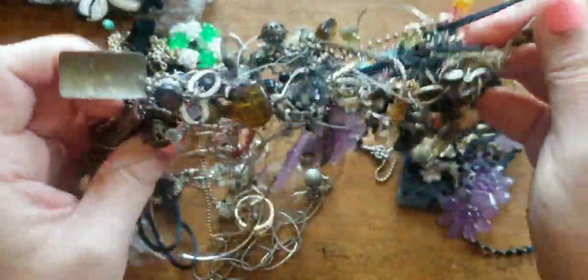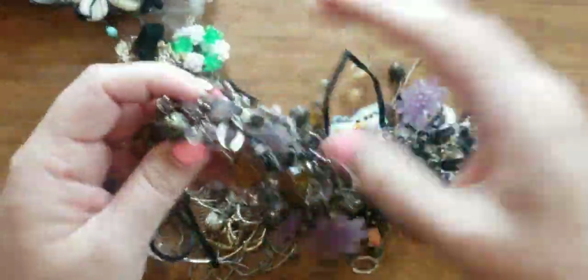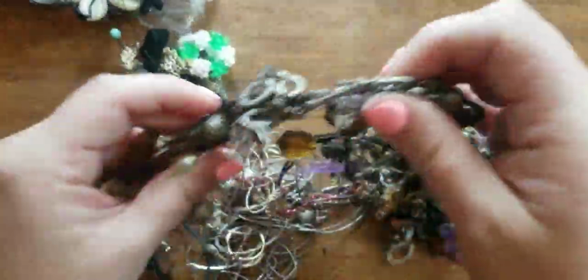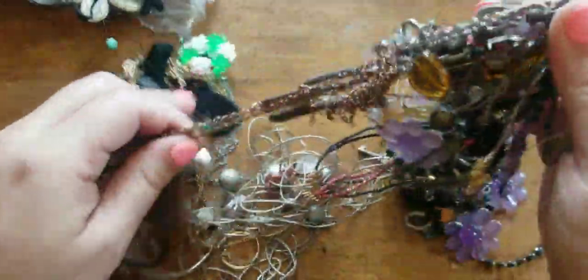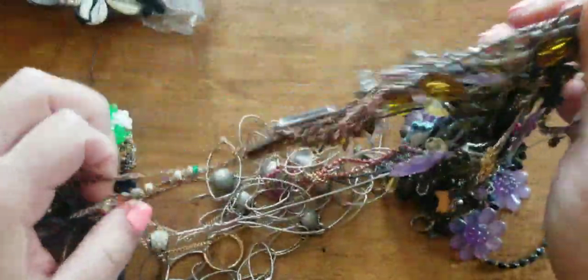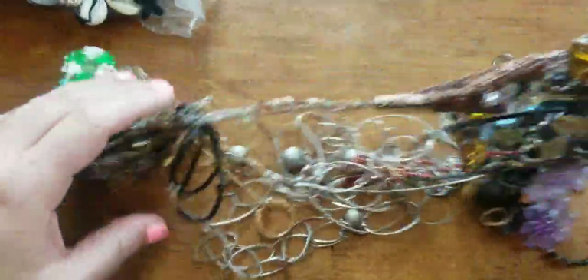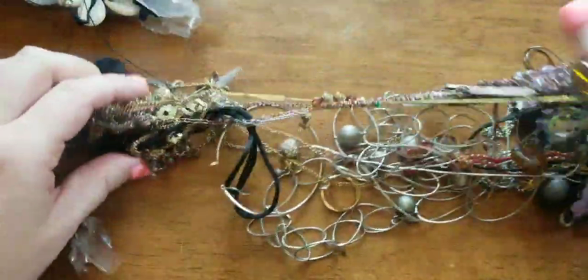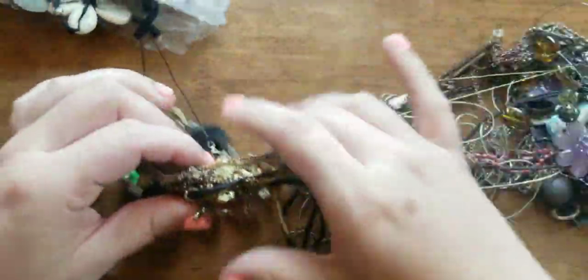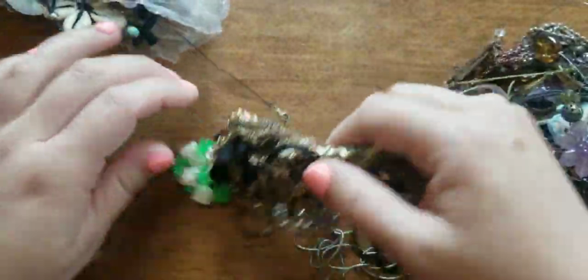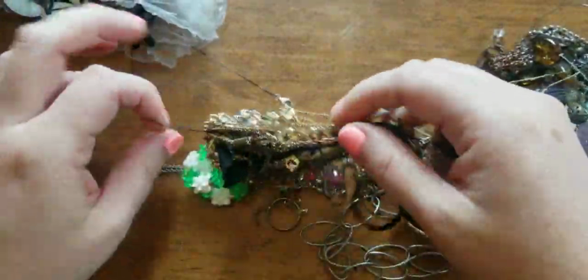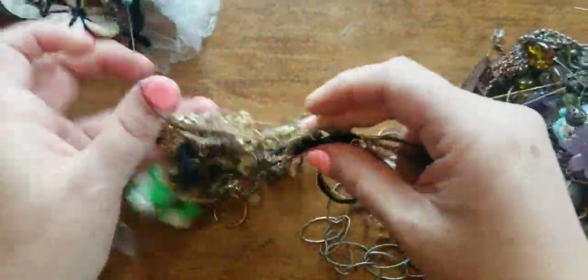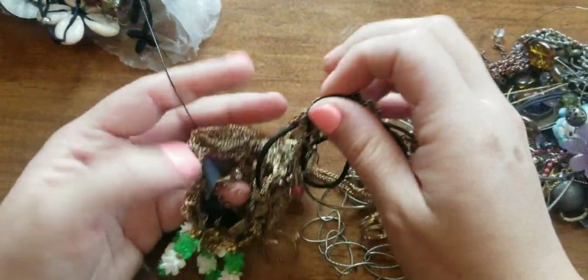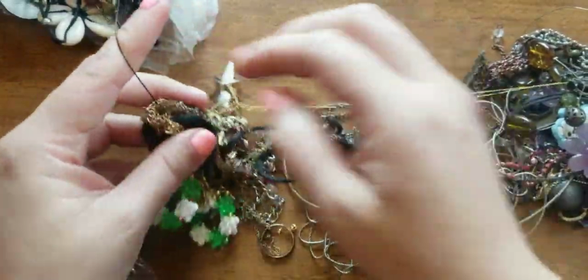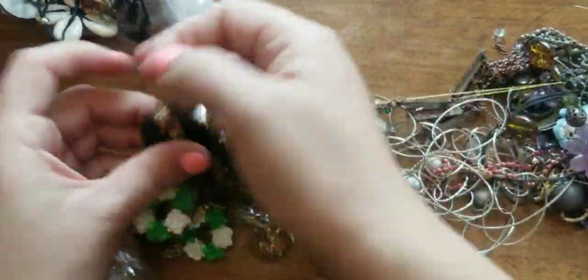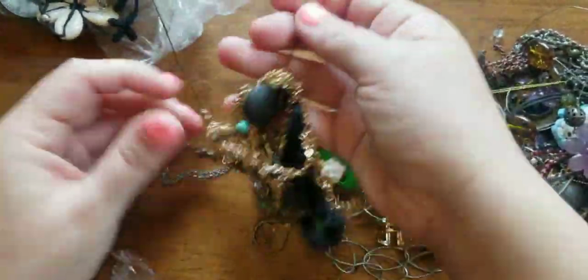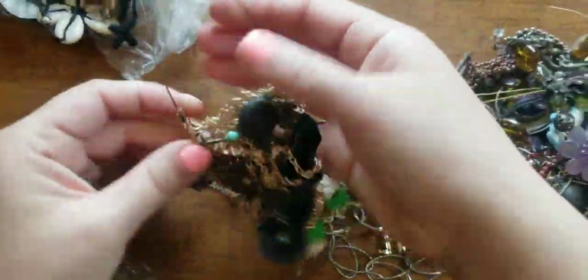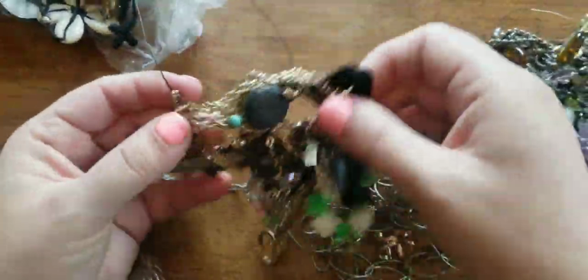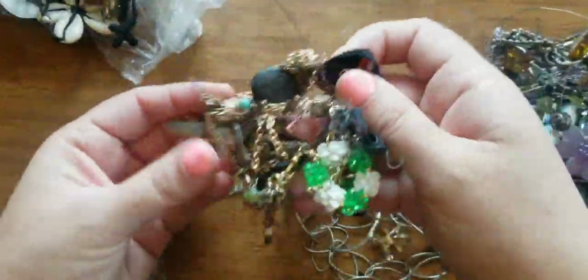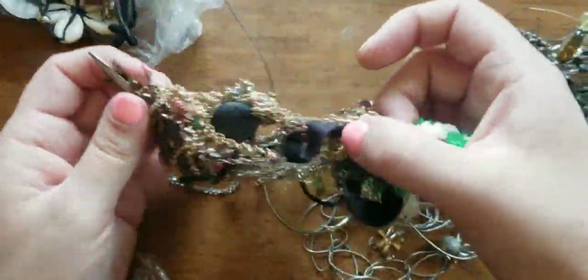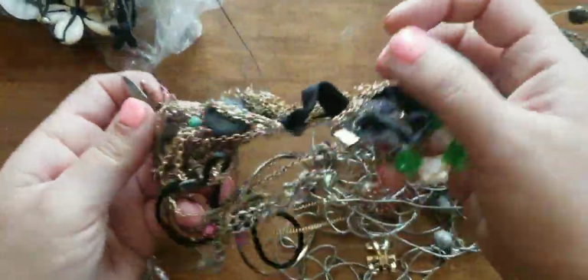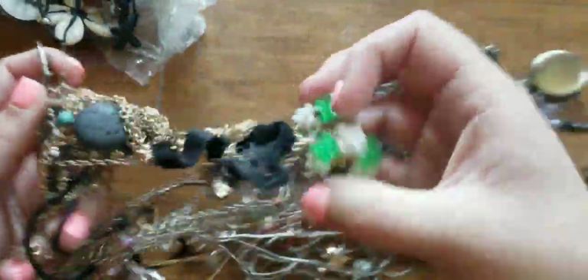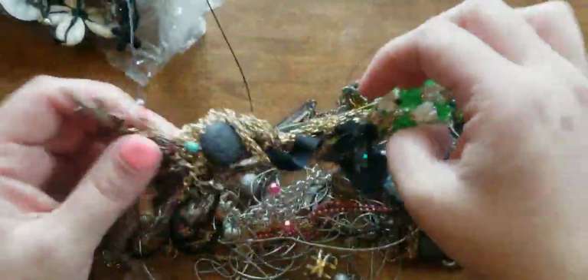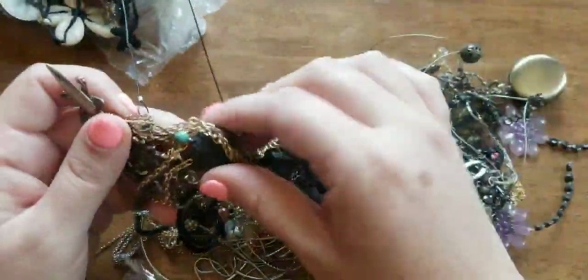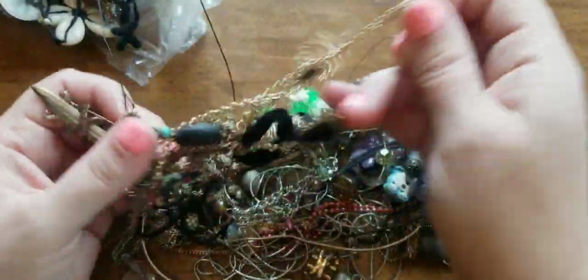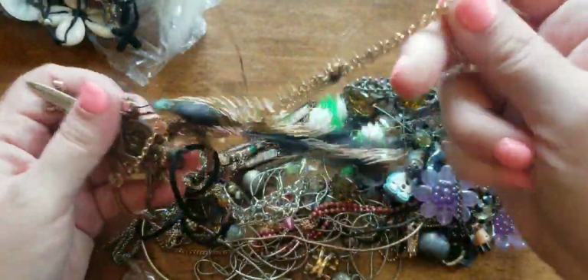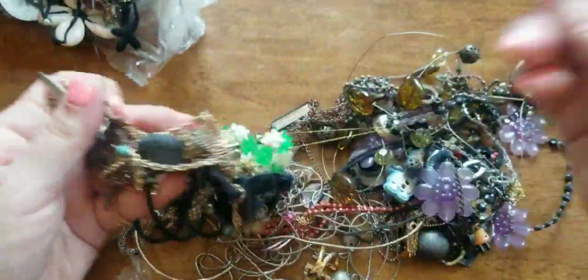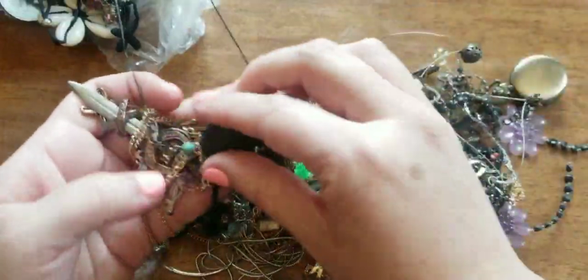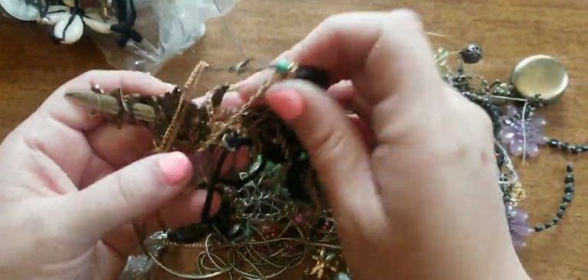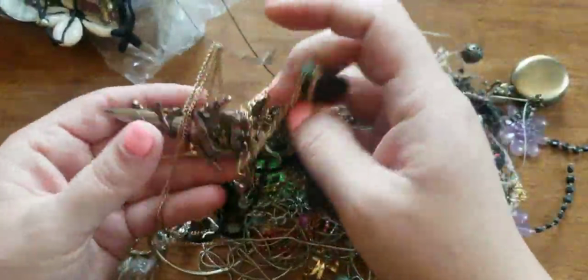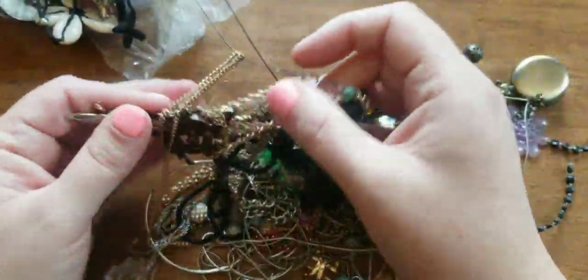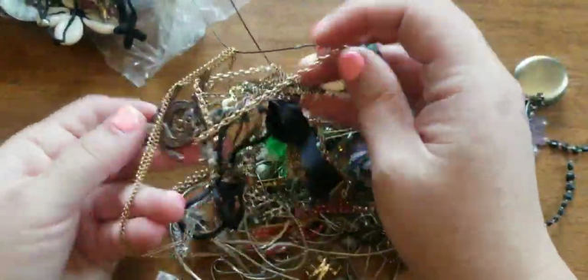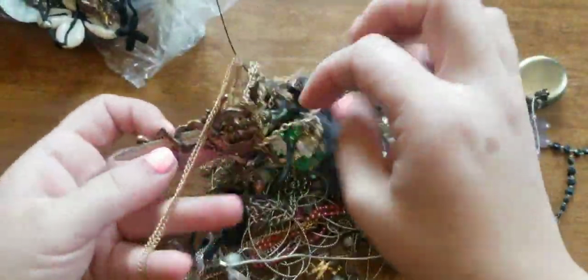If anybody's interested, I do have craft lots — $30. It includes shipping, priority, and you get on average about eight pounds plus.